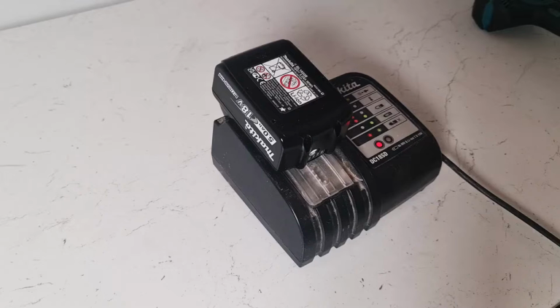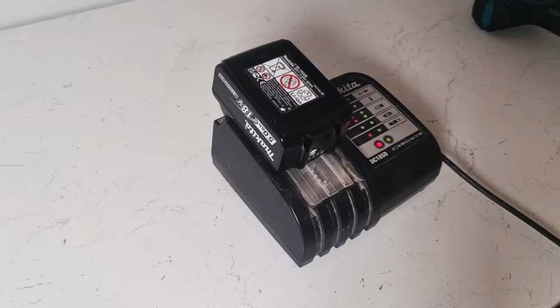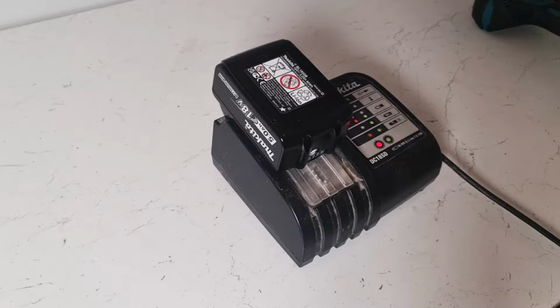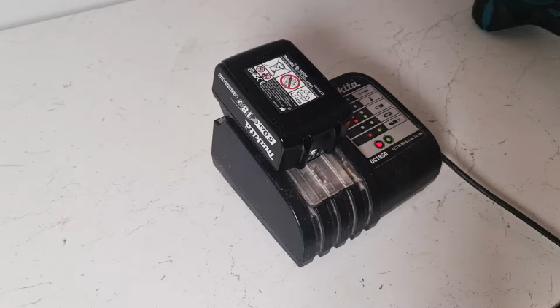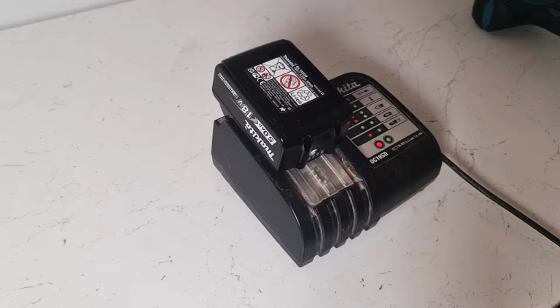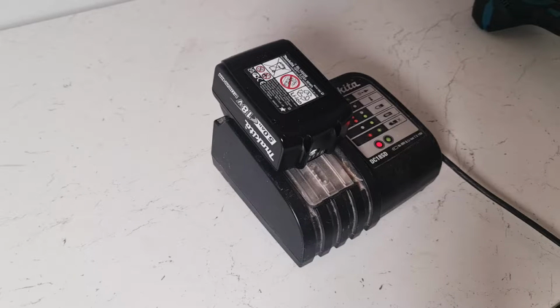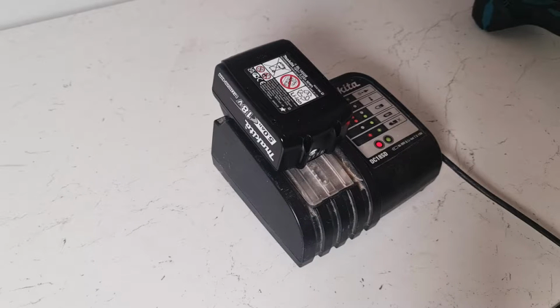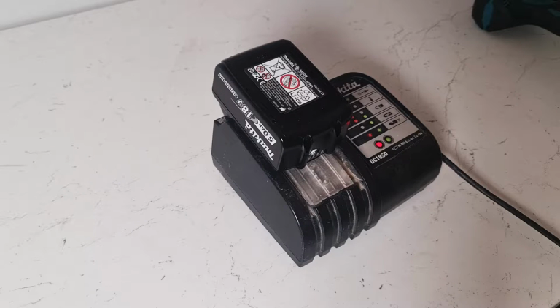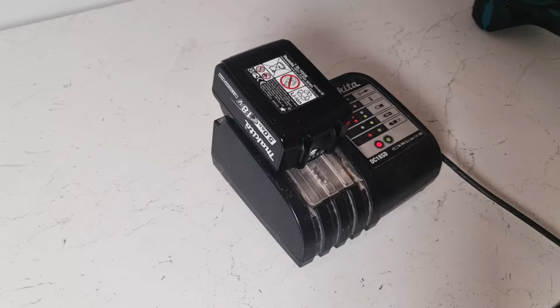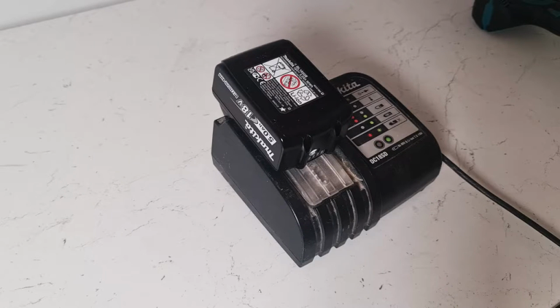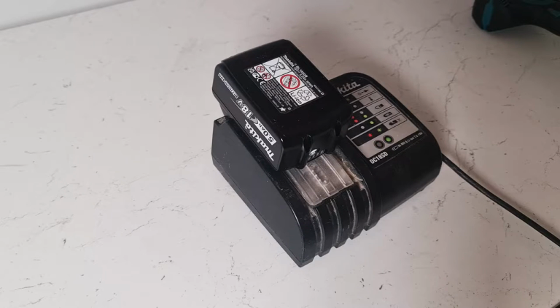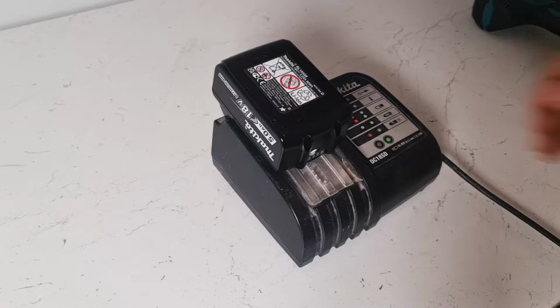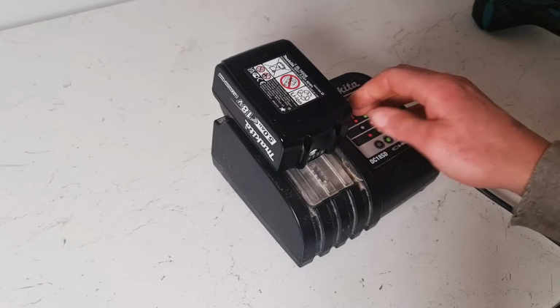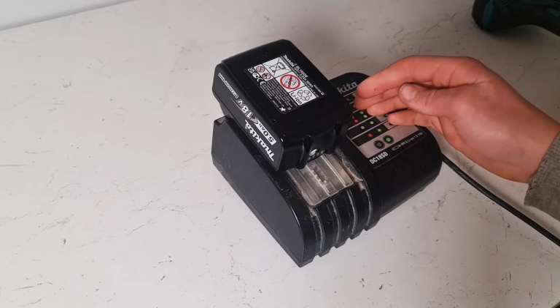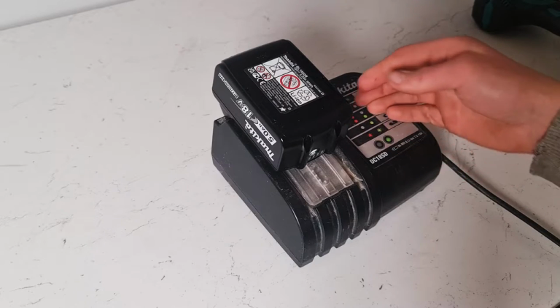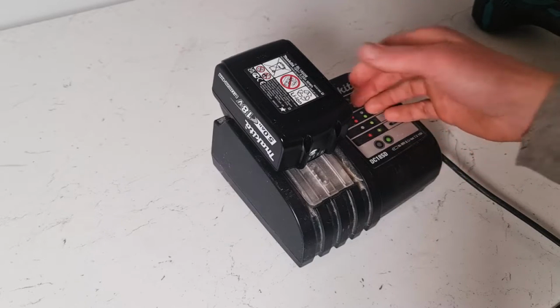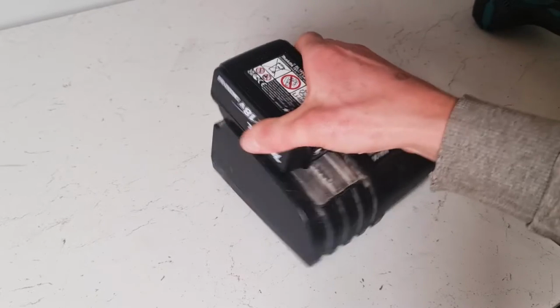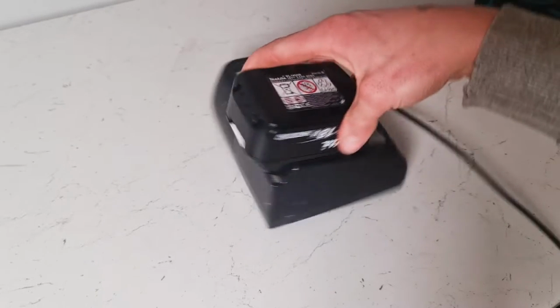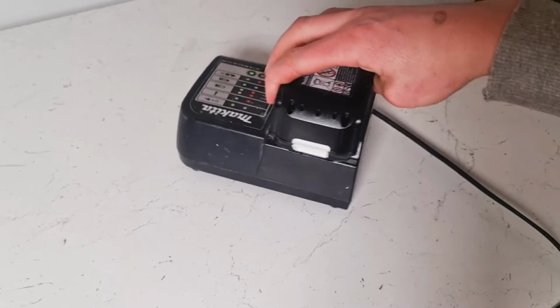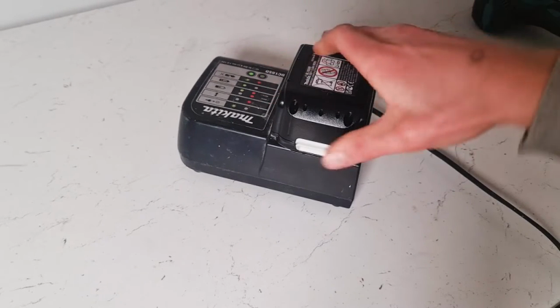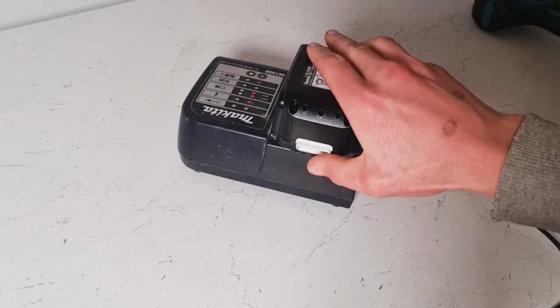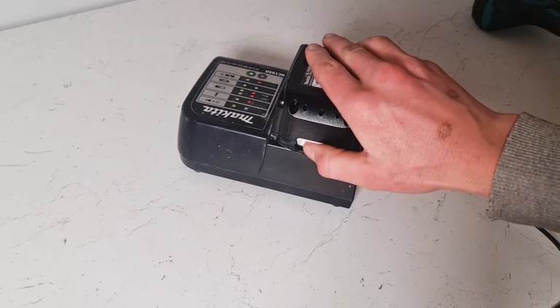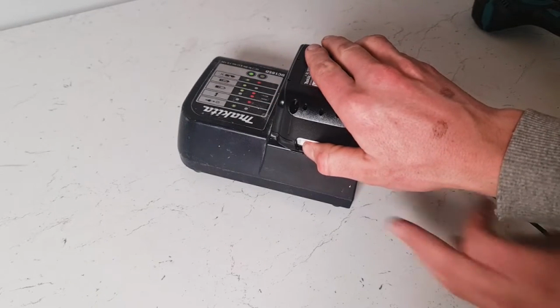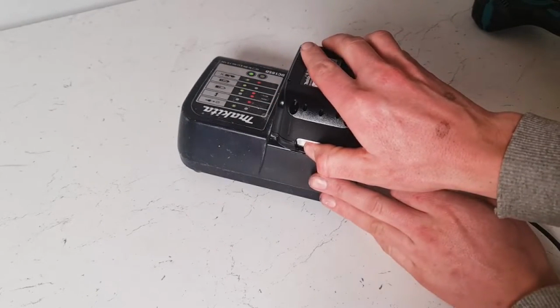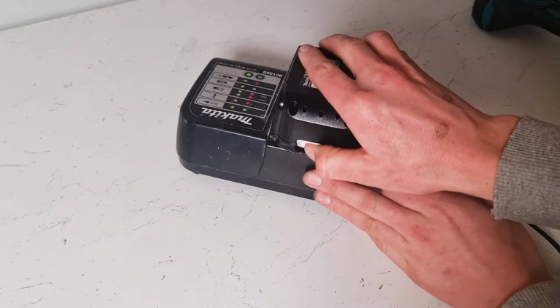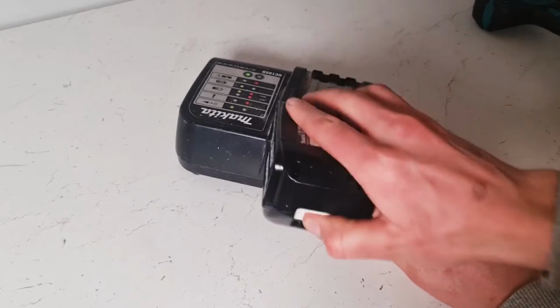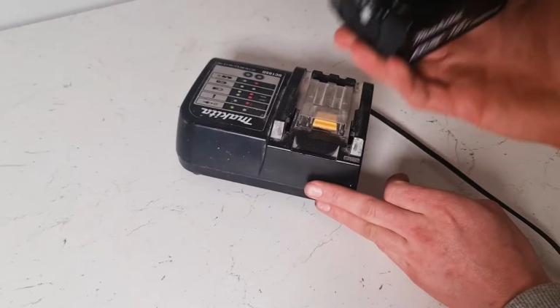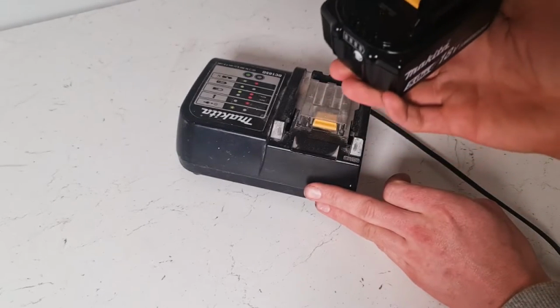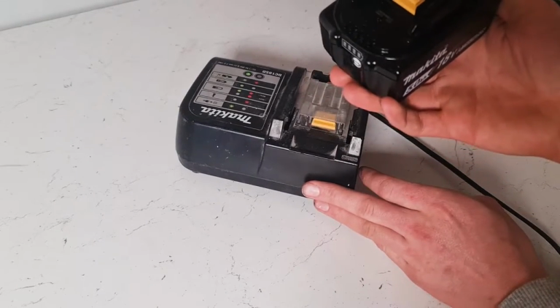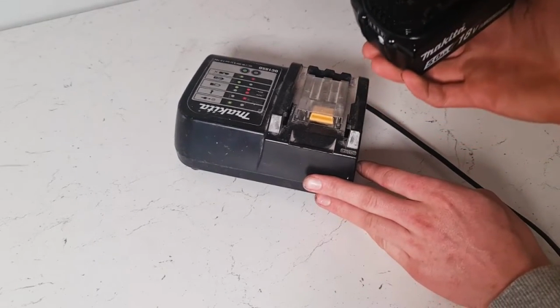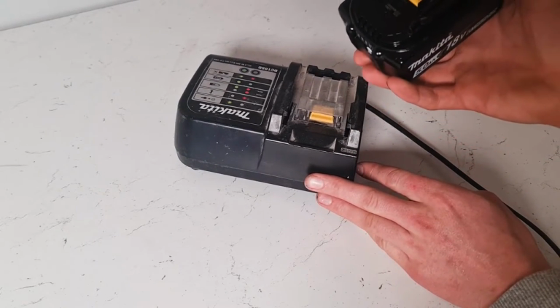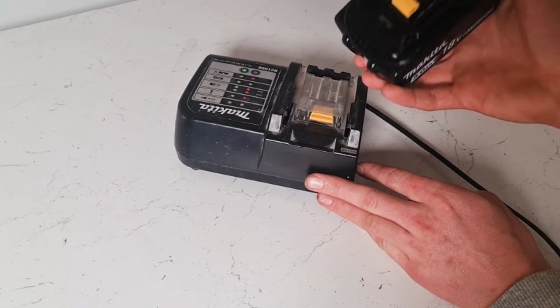How to remove and insert a Makita battery from the charging station. To remove the Makita battery, you simply pull this white tab up and slide, and then it's a reverse to put it back in.